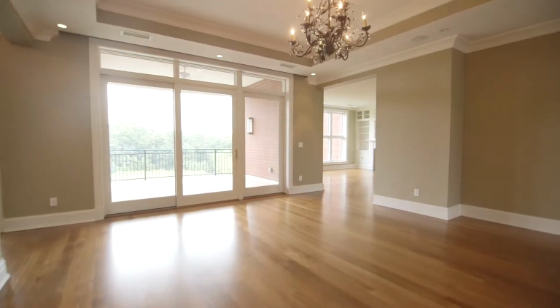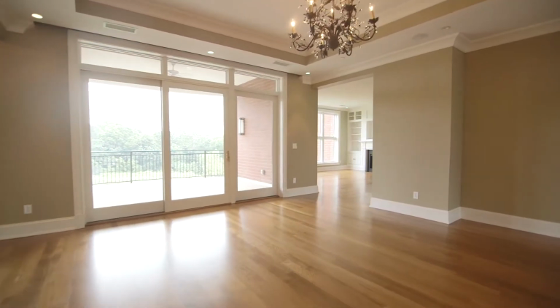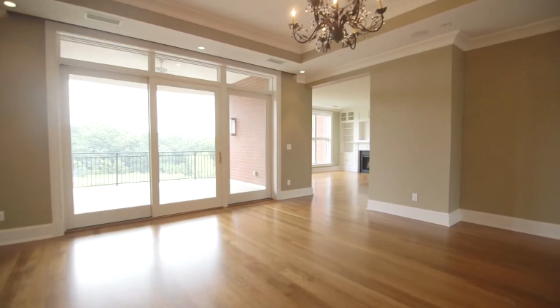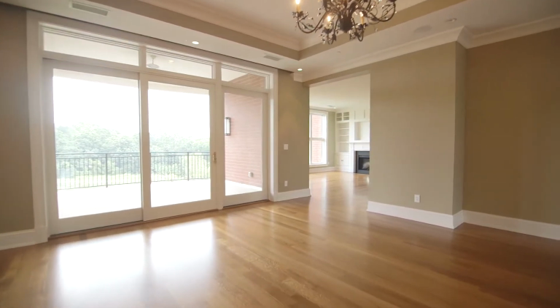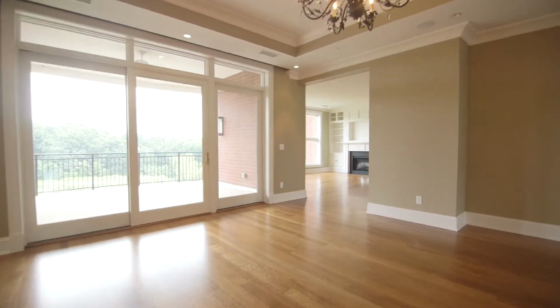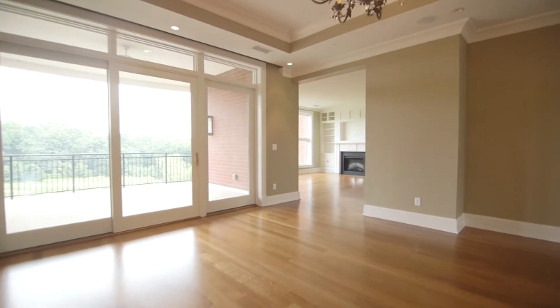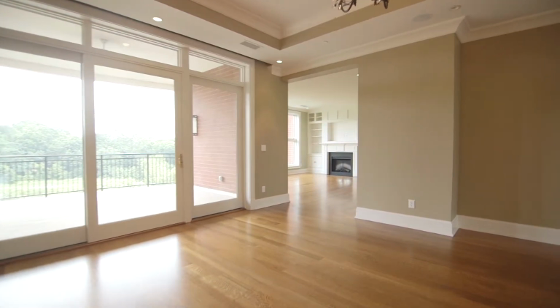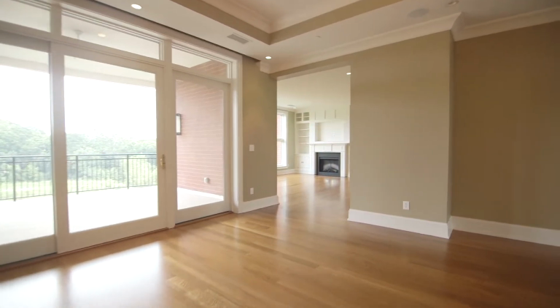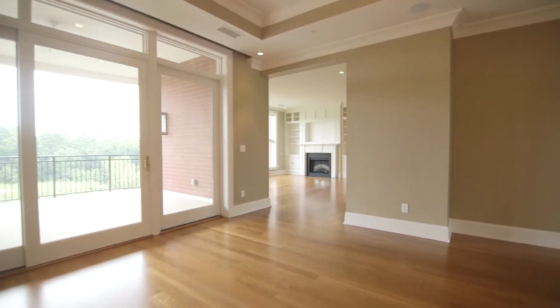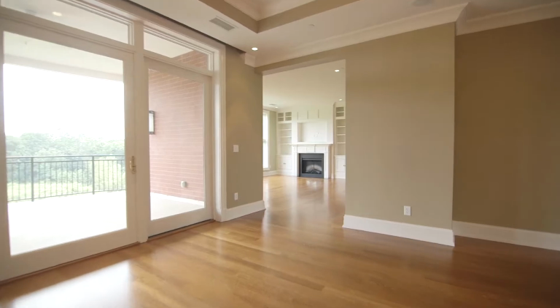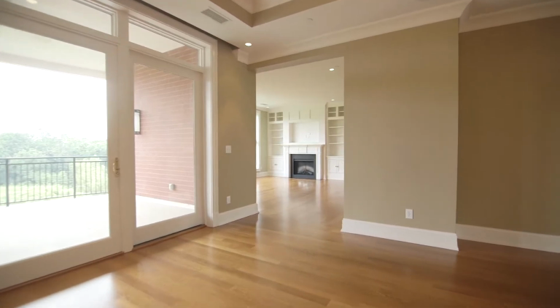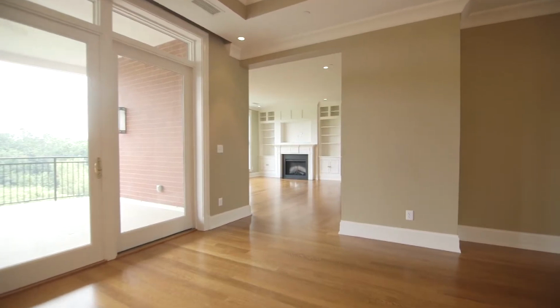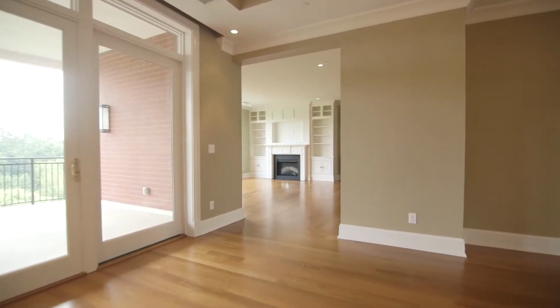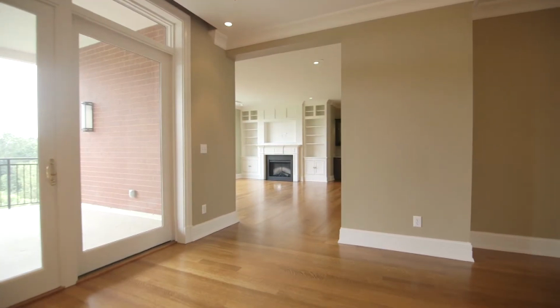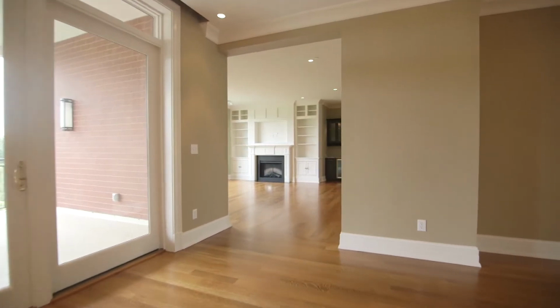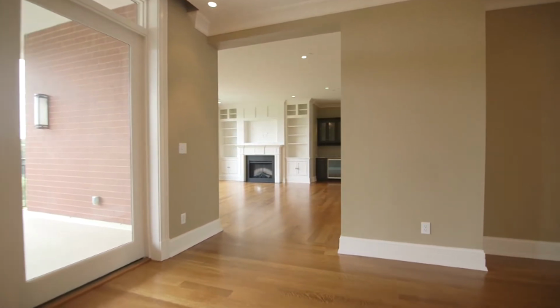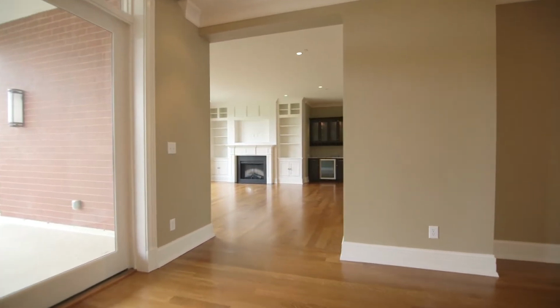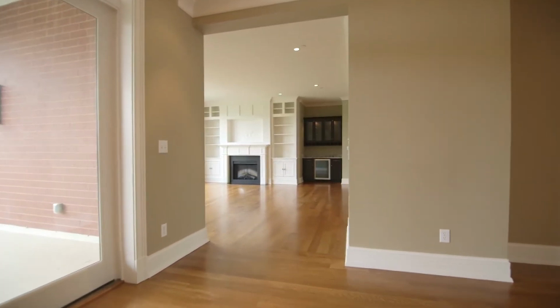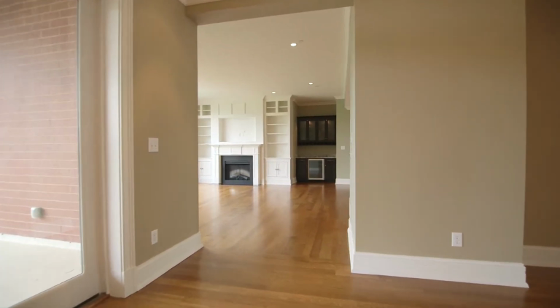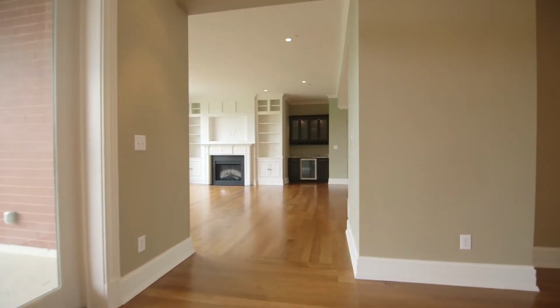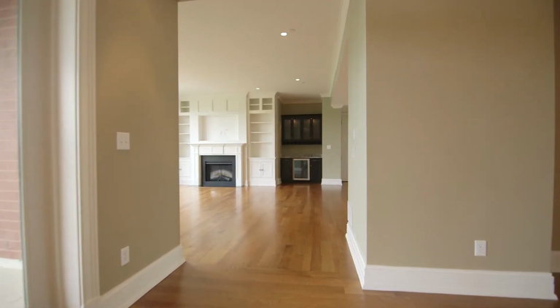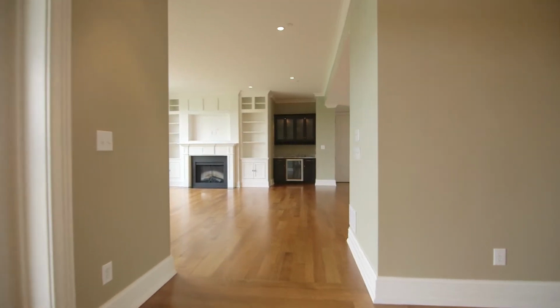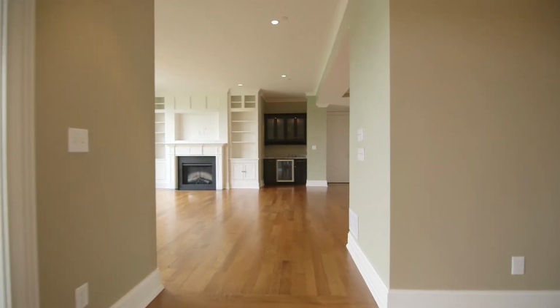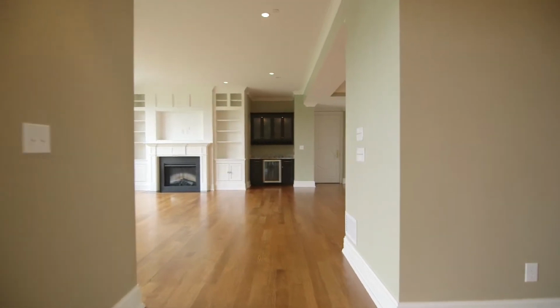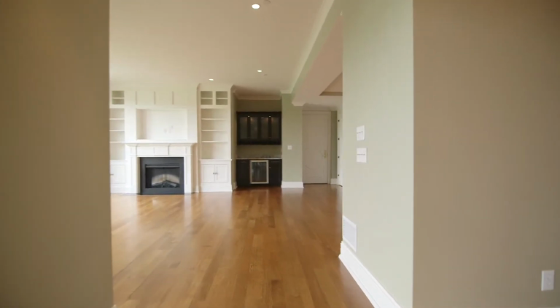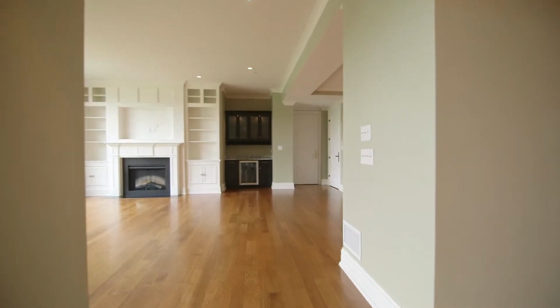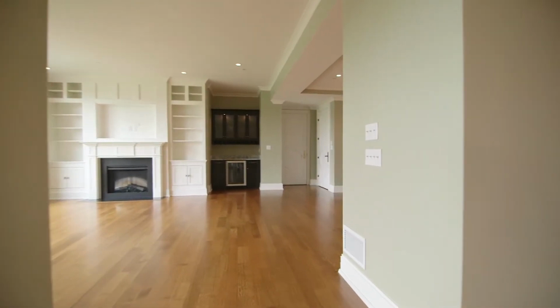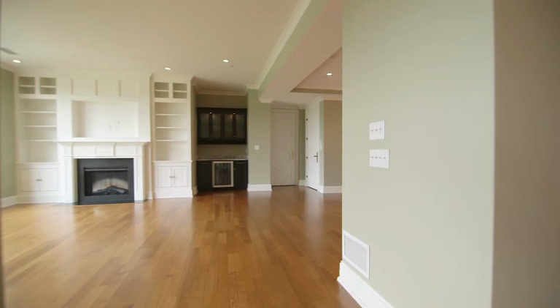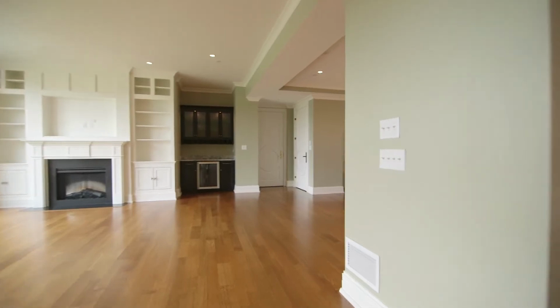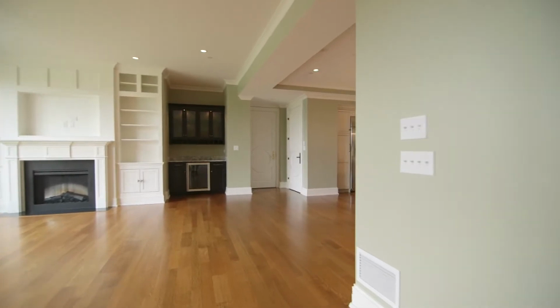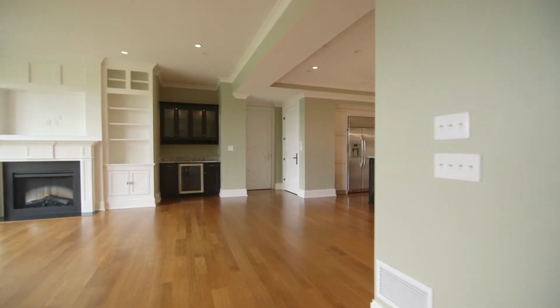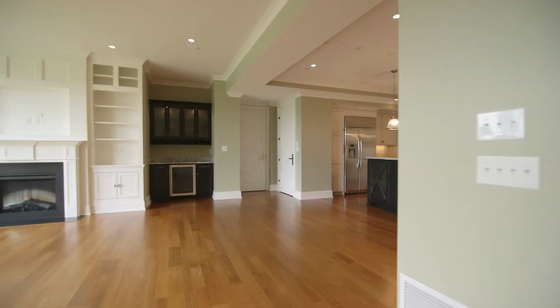Next we're going to go to the kitchen — wait till you see this. This is the kitchen of my dreams, and I think it probably would be yours as well.